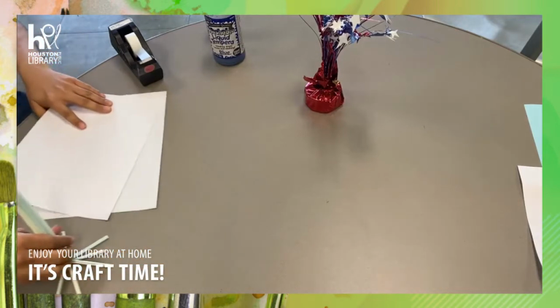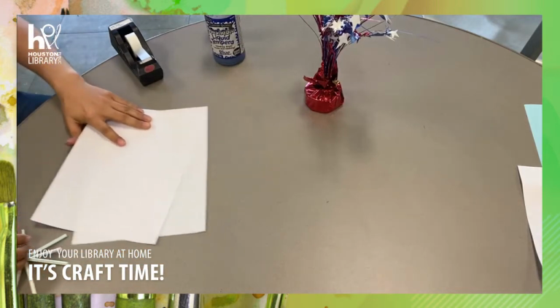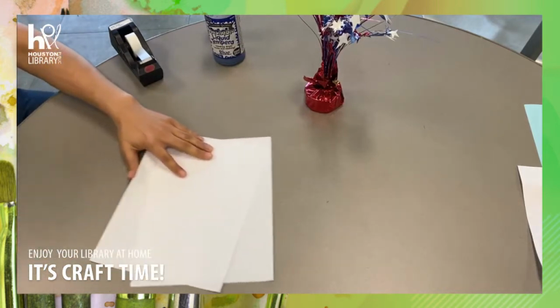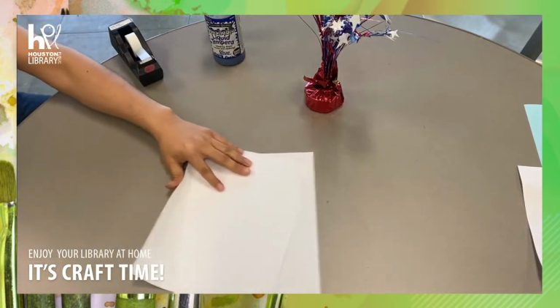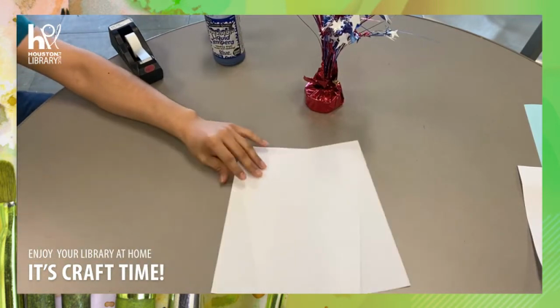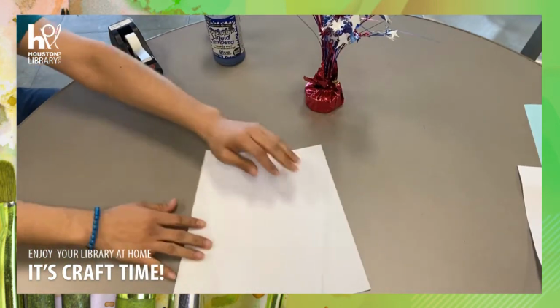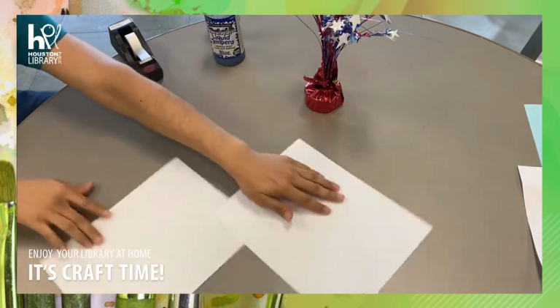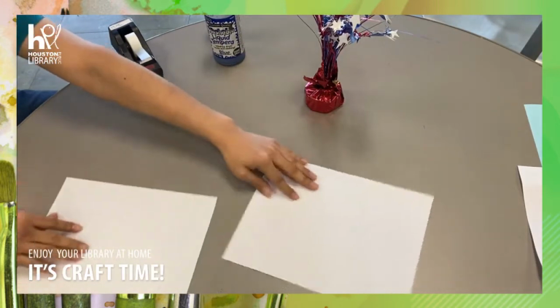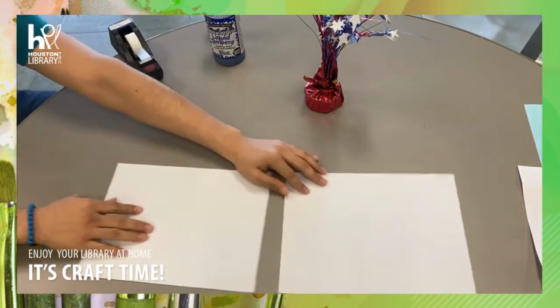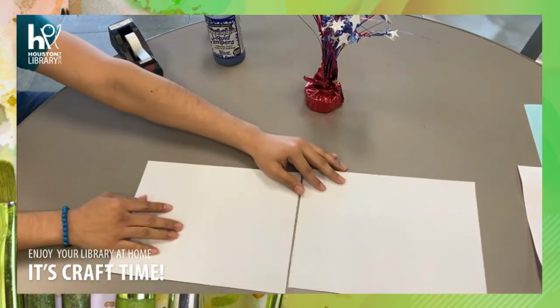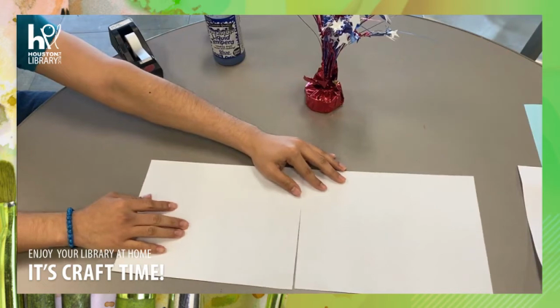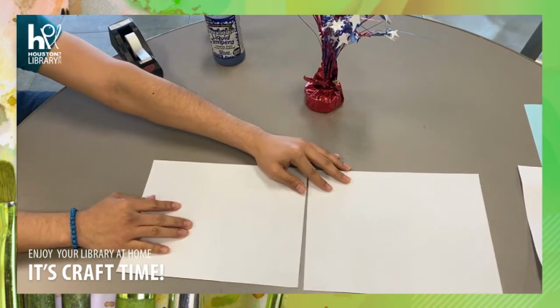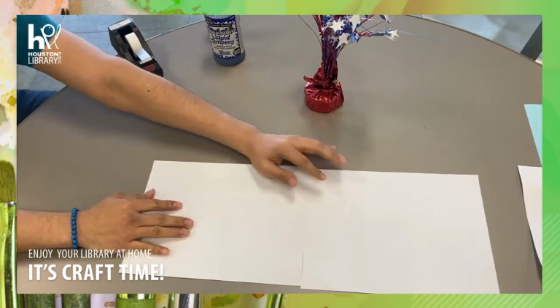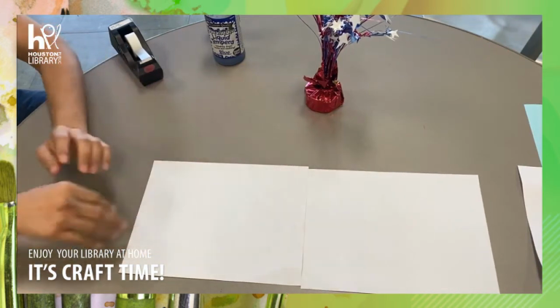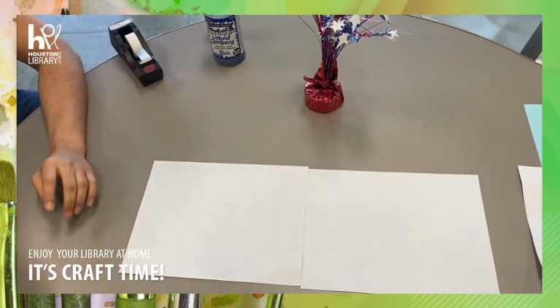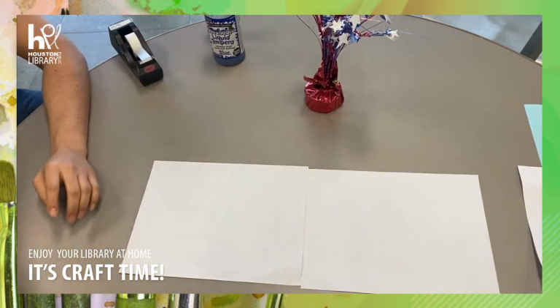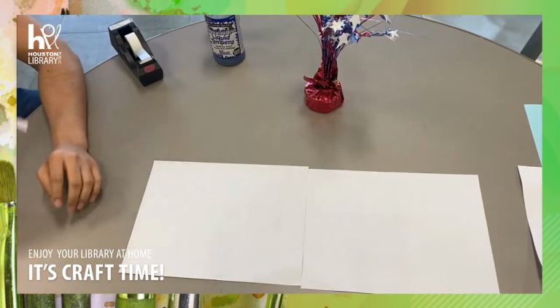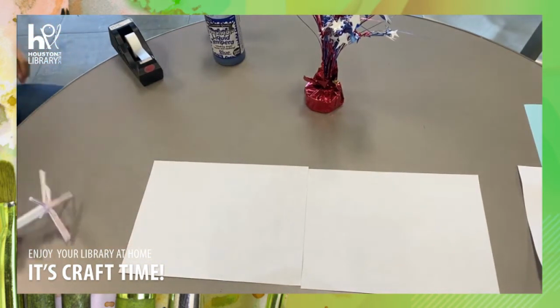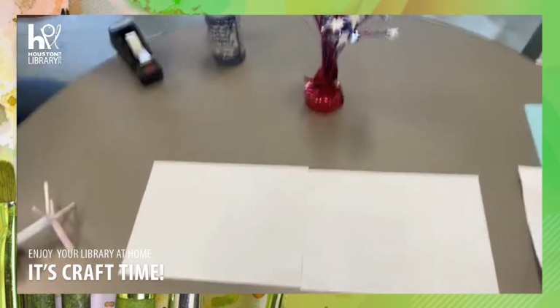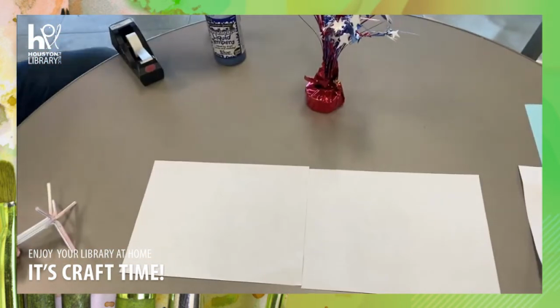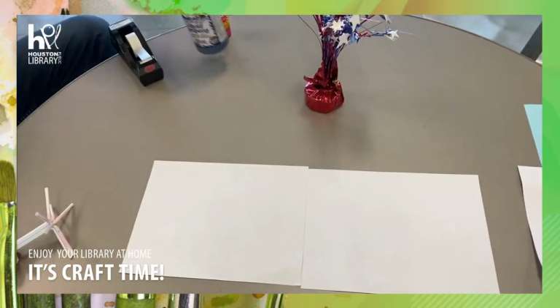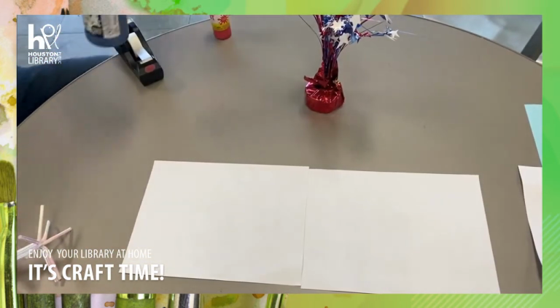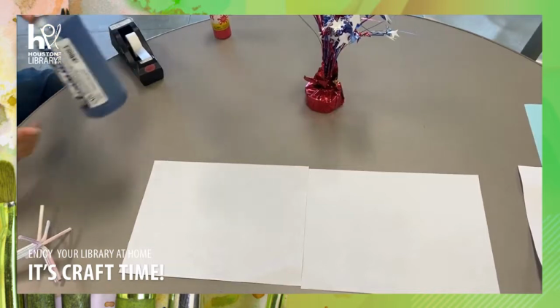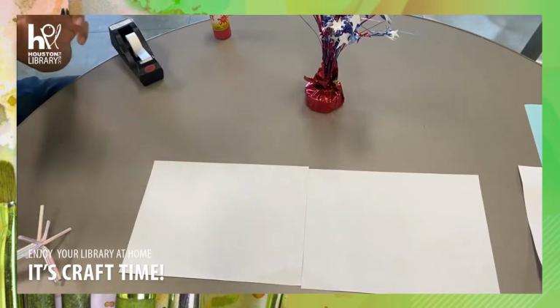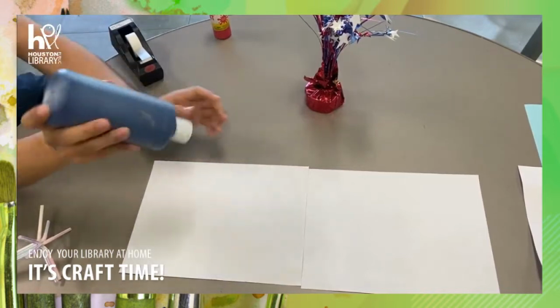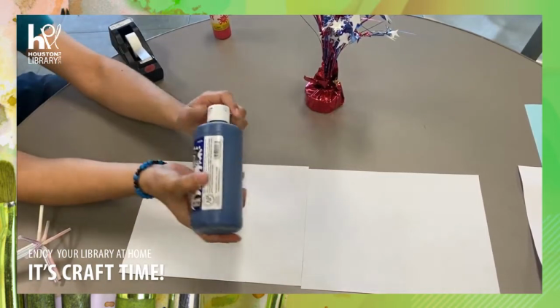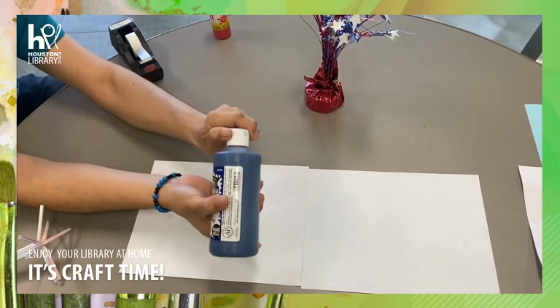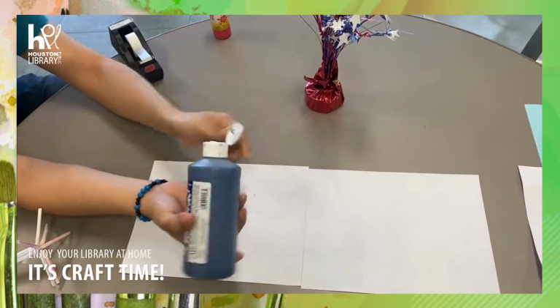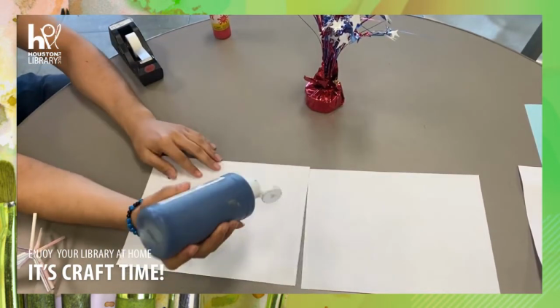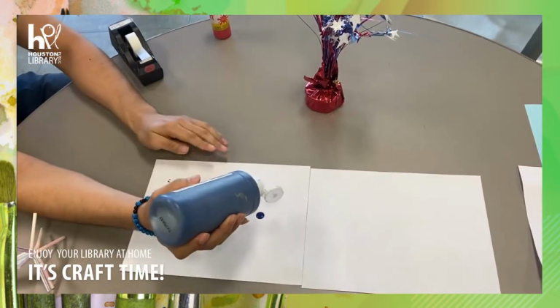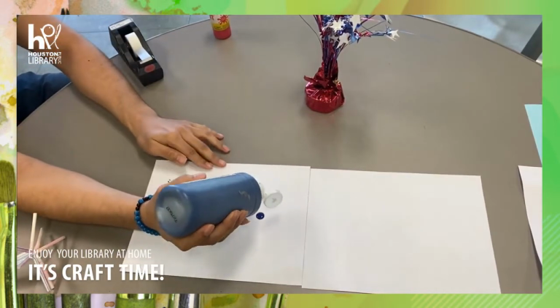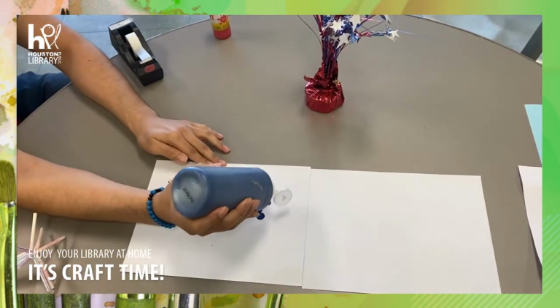Next you will take two sheets of paper, and you will spread blue paint and red paint on one sheet of the paper.